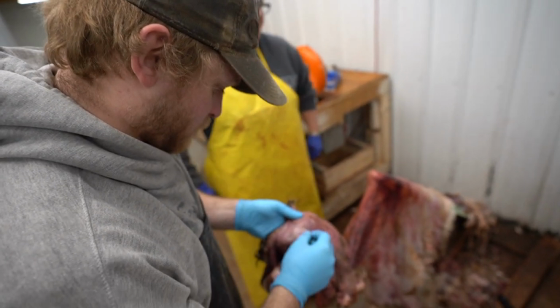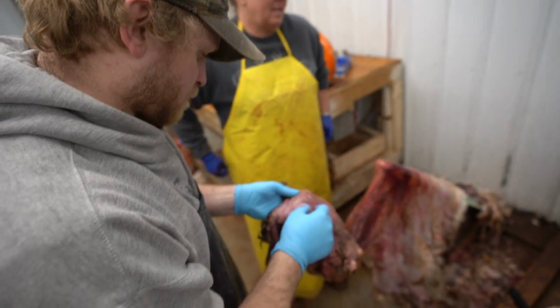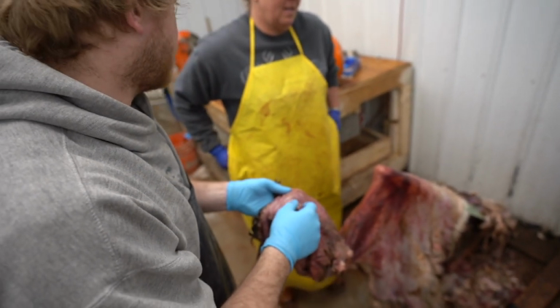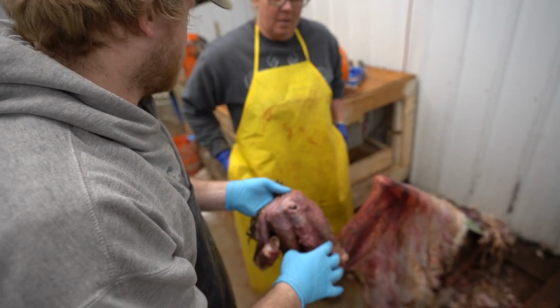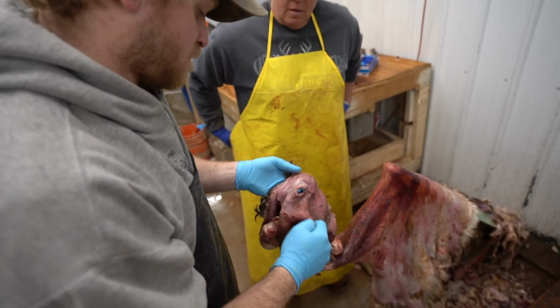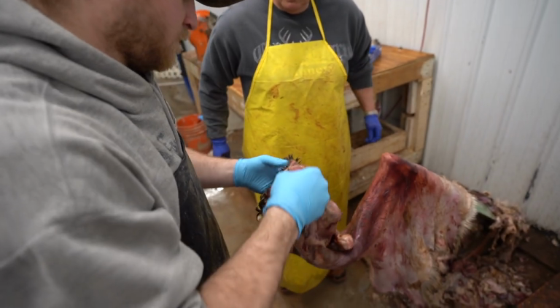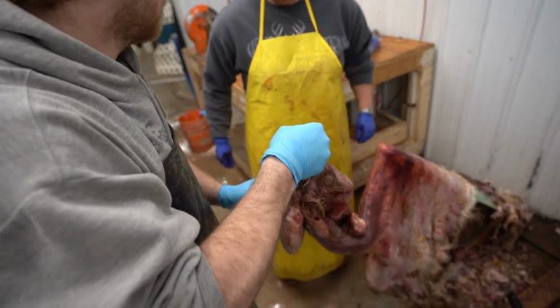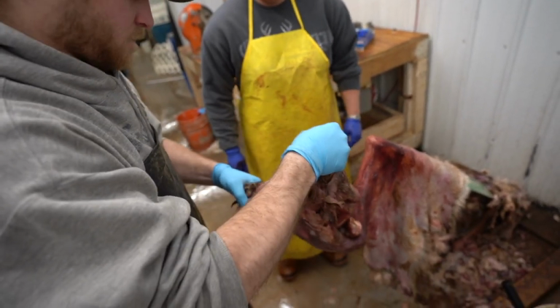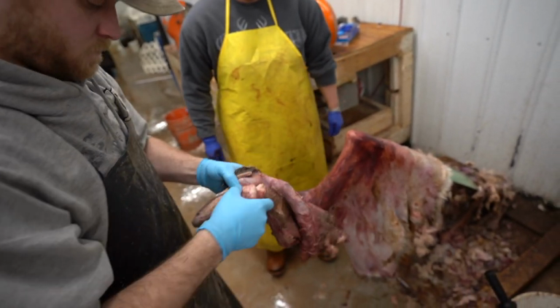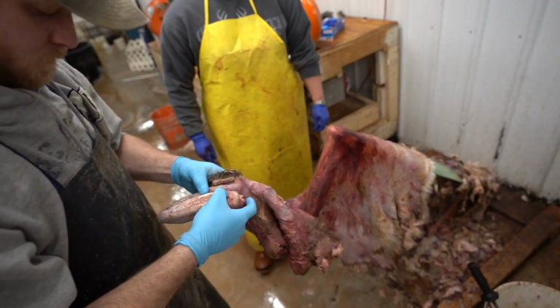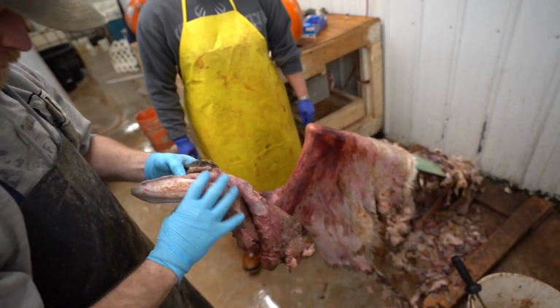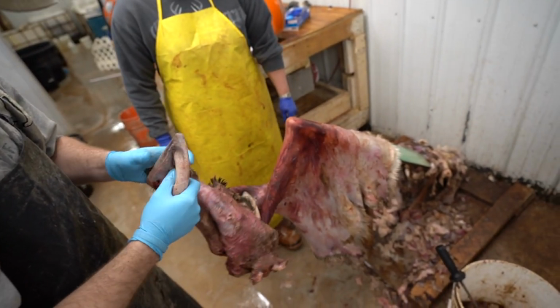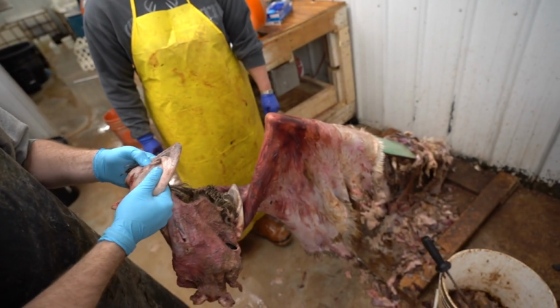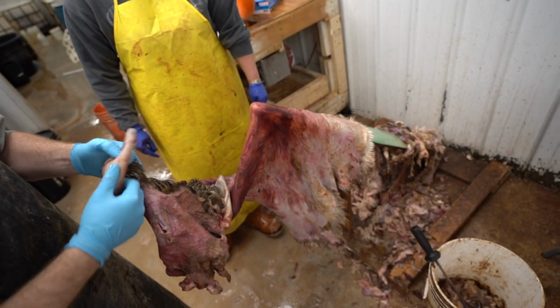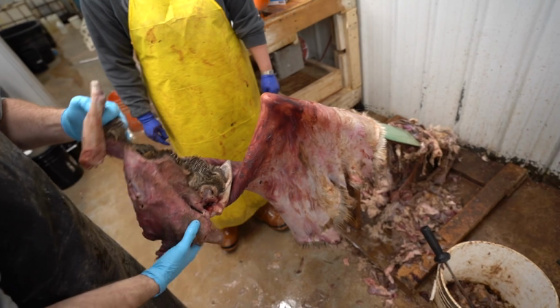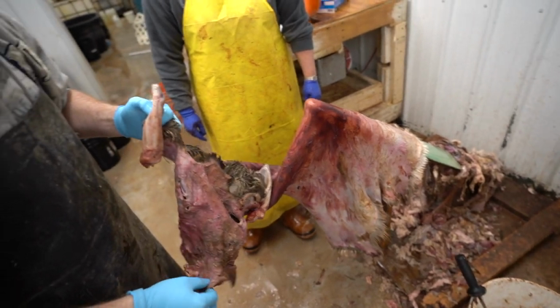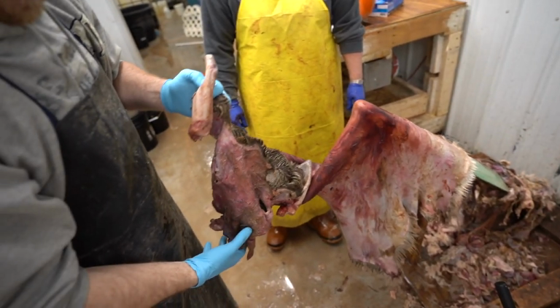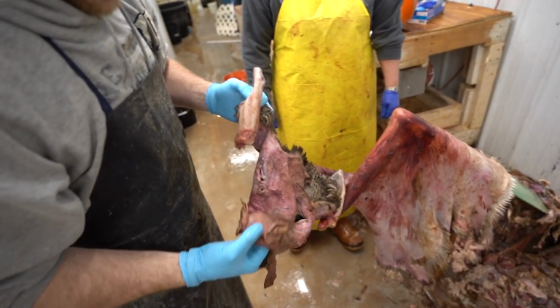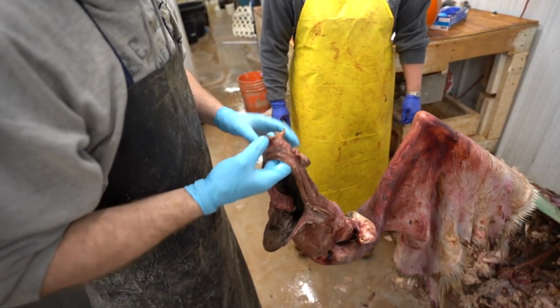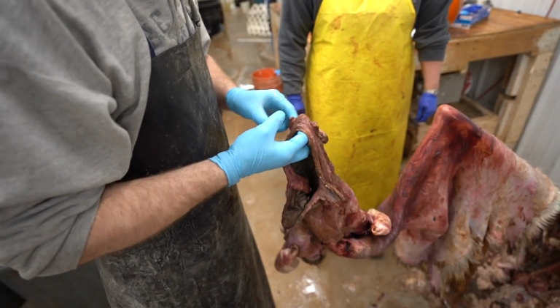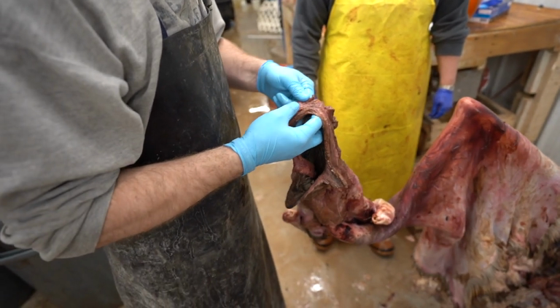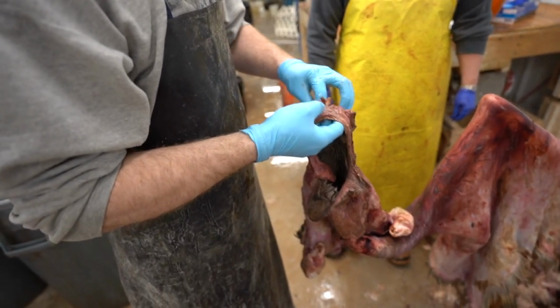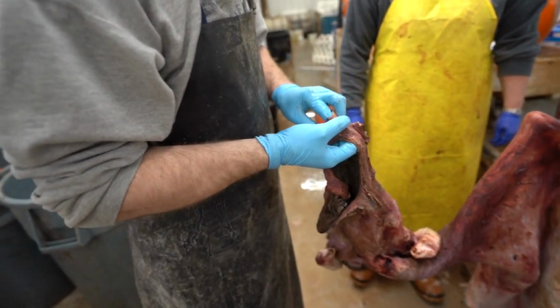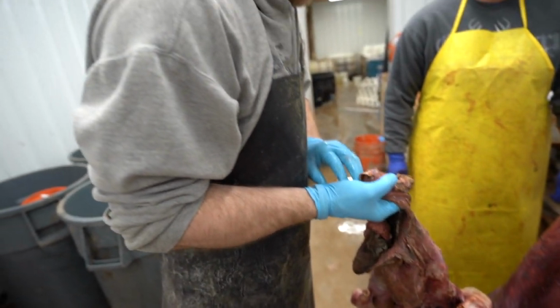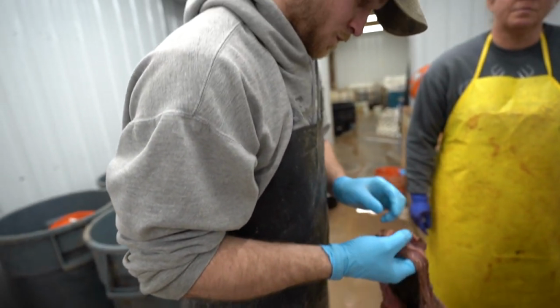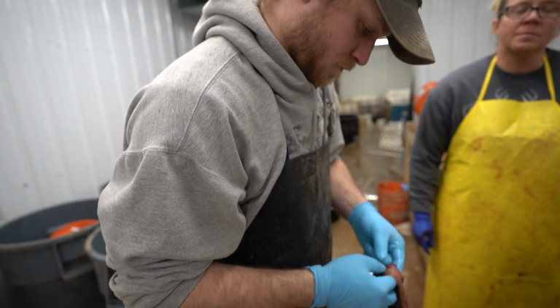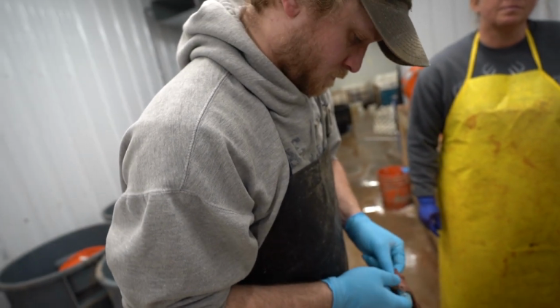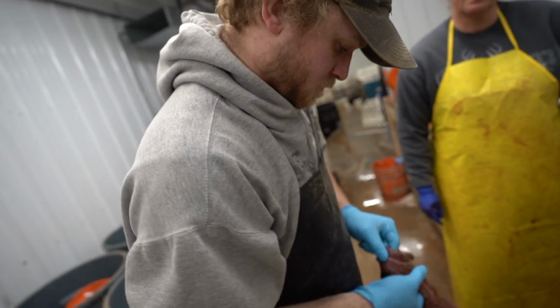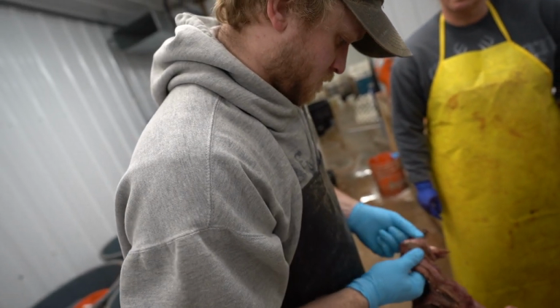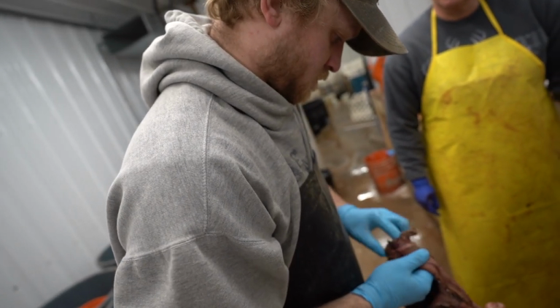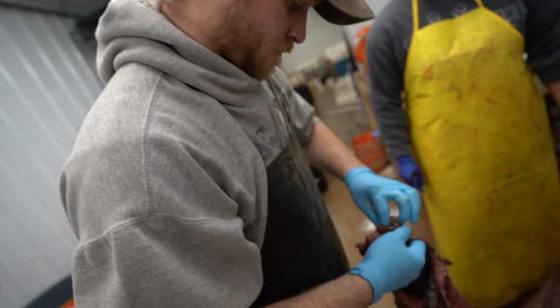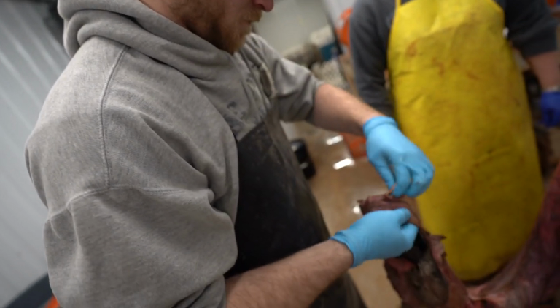We pull 30 green hides a day, and our green team gets right on them. These guys are experienced folks — they know what you need as taxidermists. So they take their time, split the eyes, the nose, the lips, turn the ears, get that thing fleshed down, and we get her into salt for you.